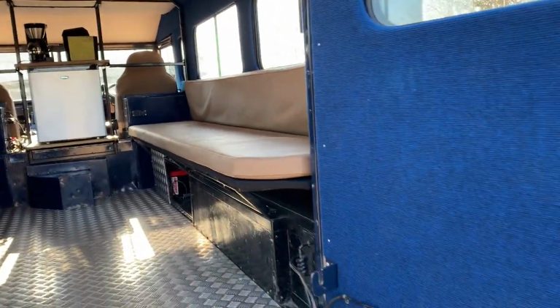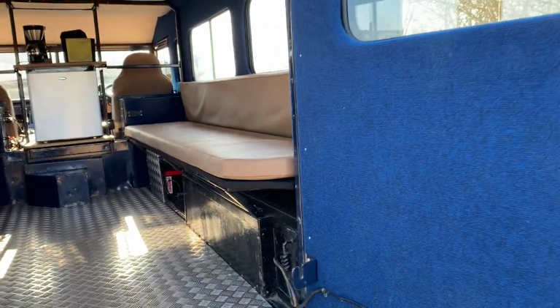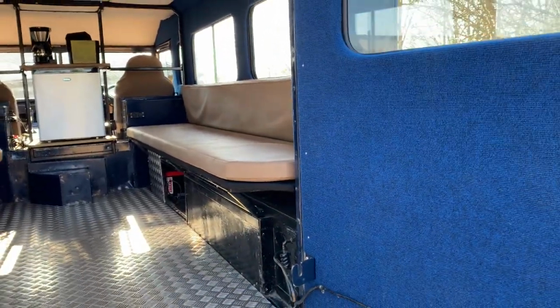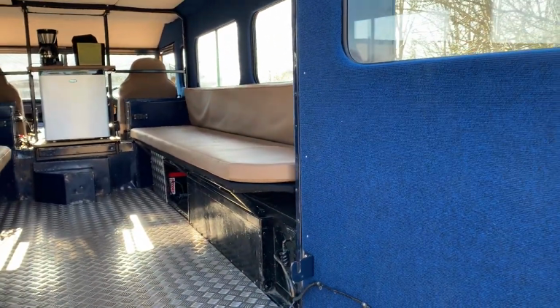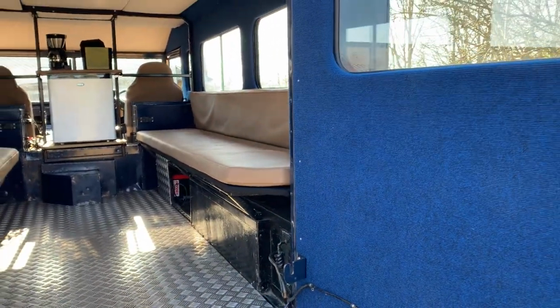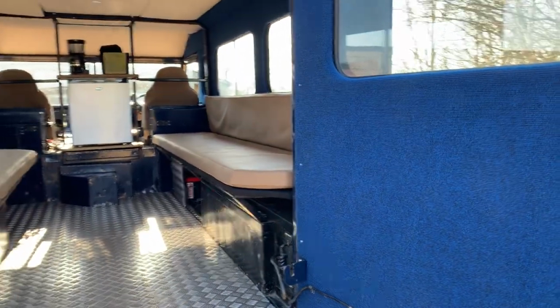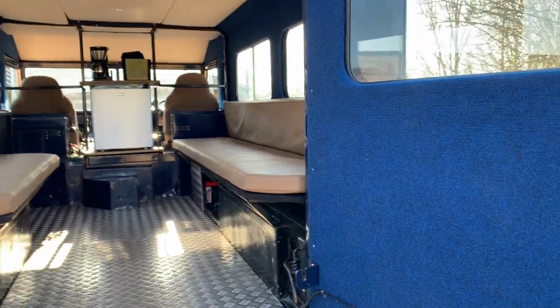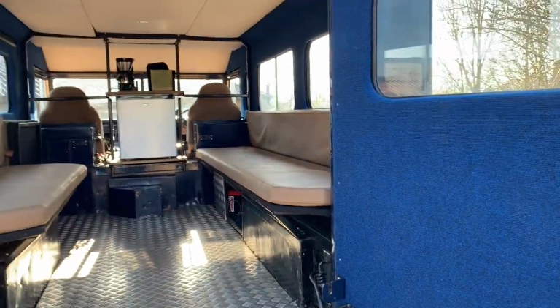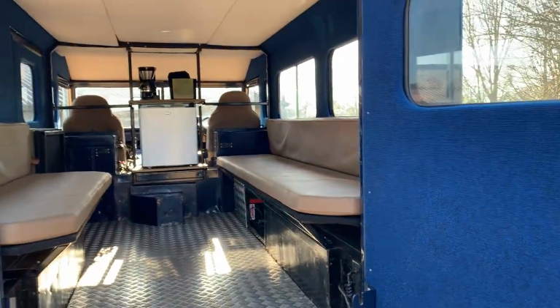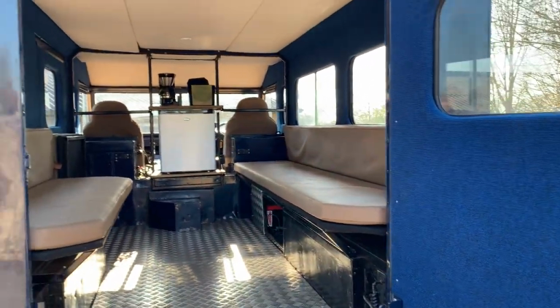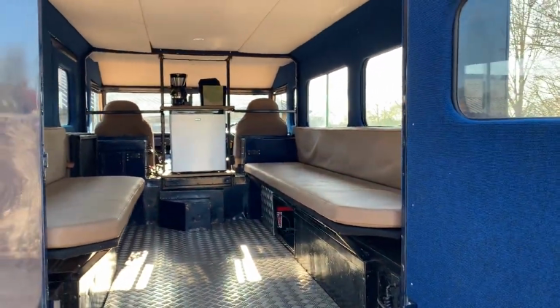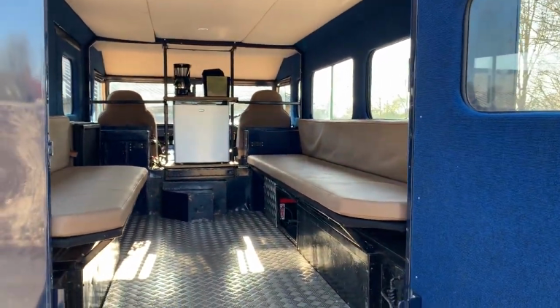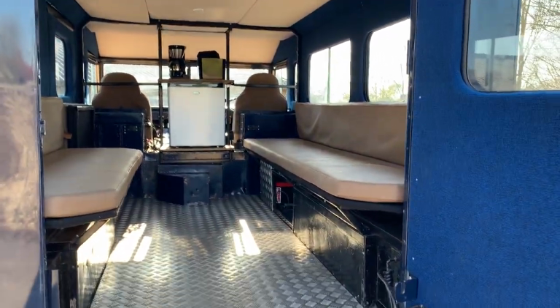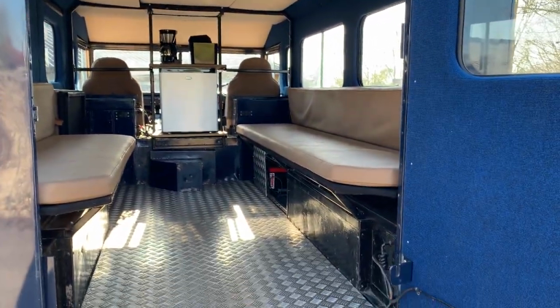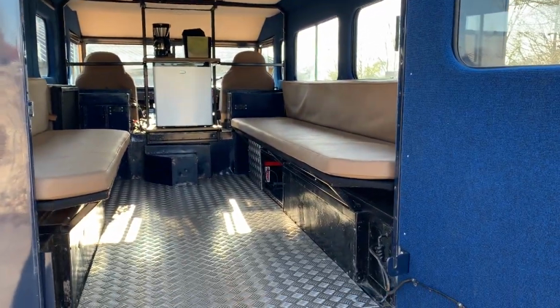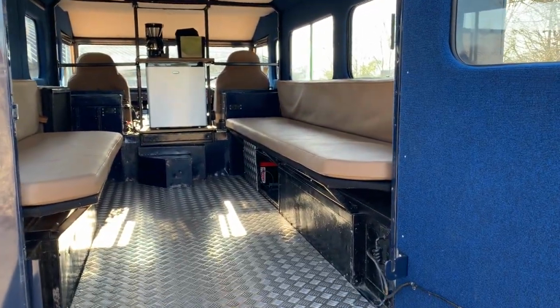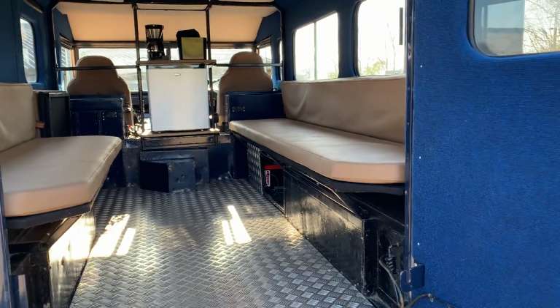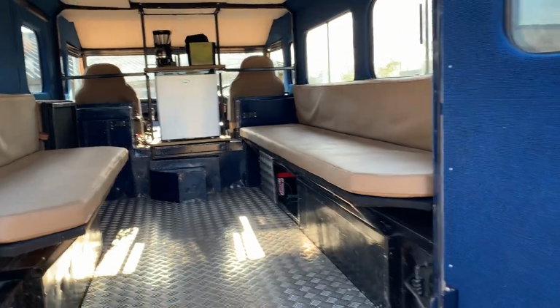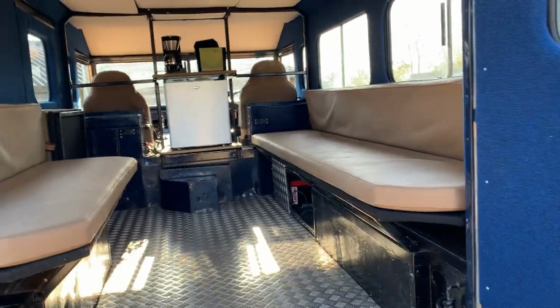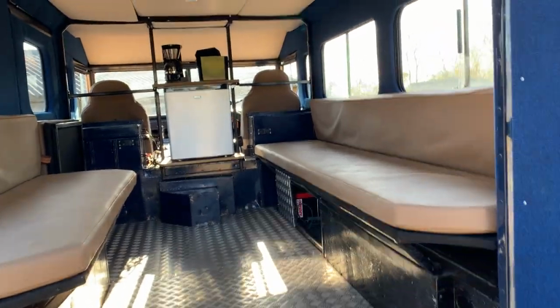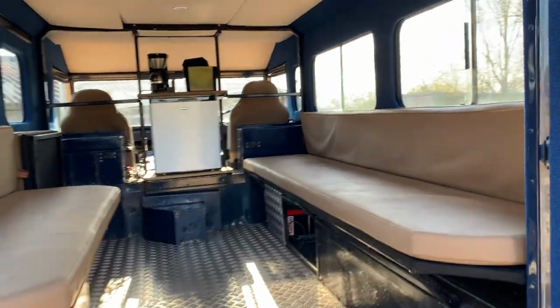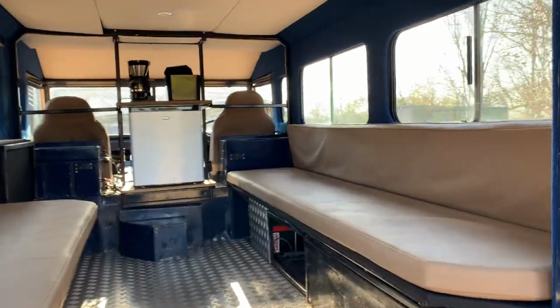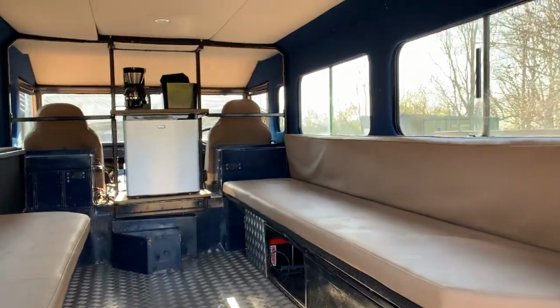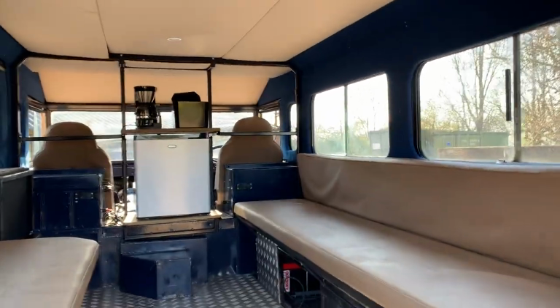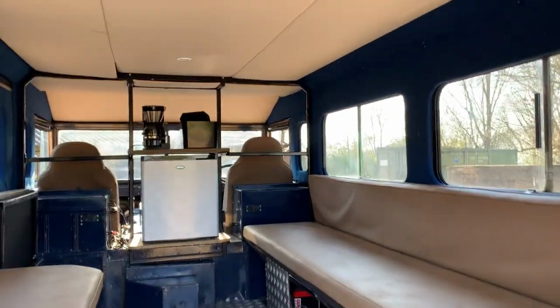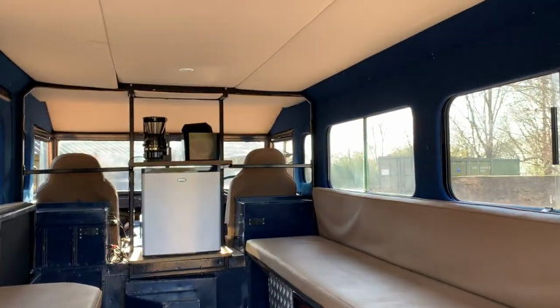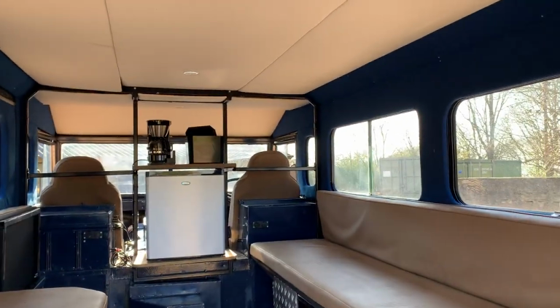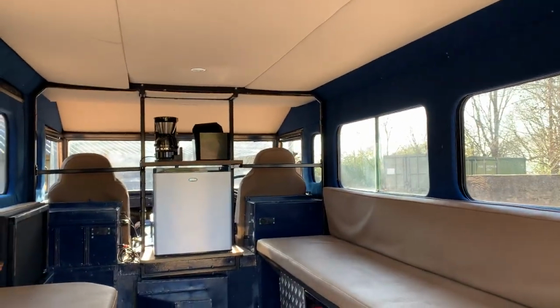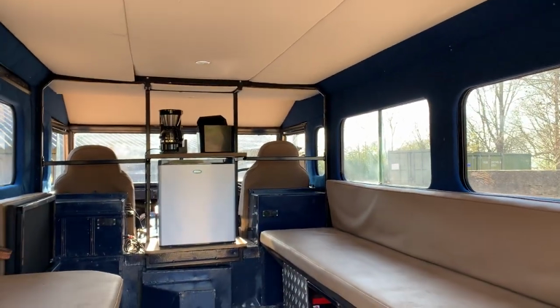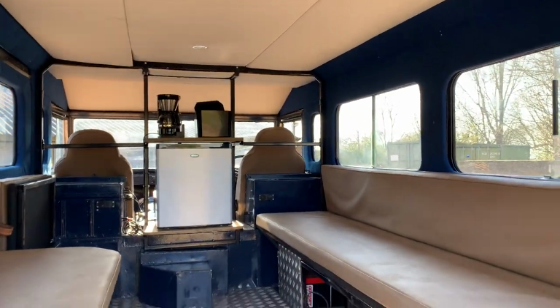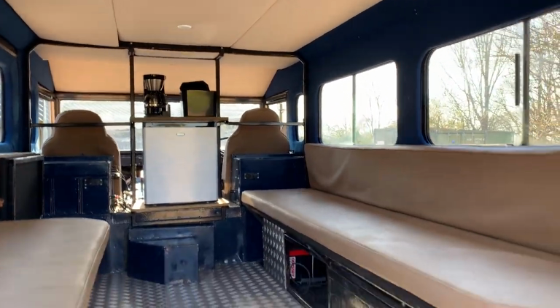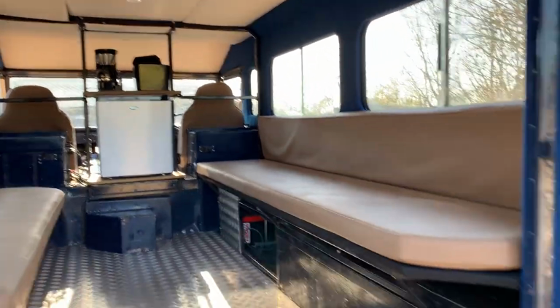Obviously the front seat driver and front passenger are also catered for with Exmoor Trim high-back leather front seats.